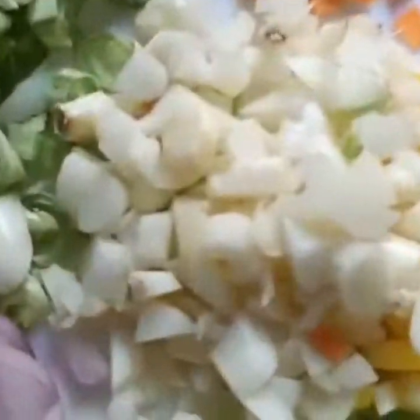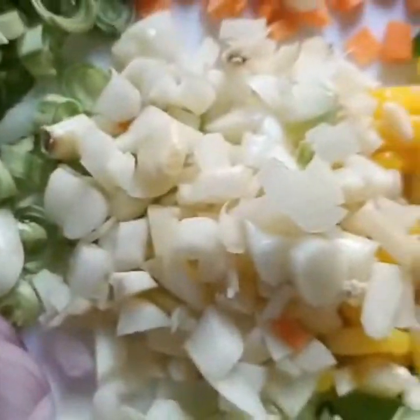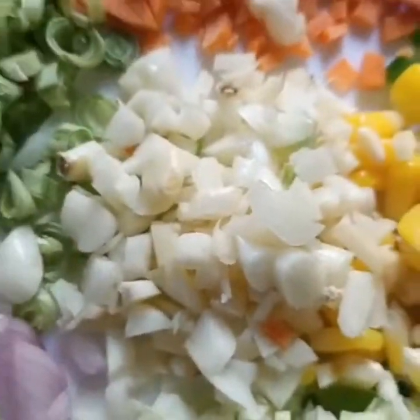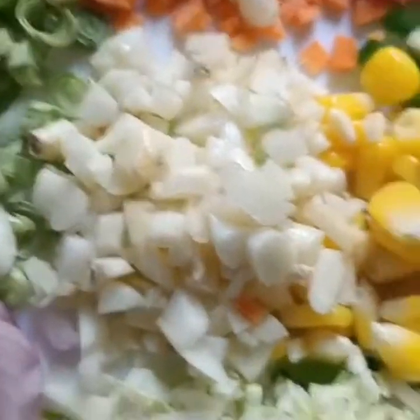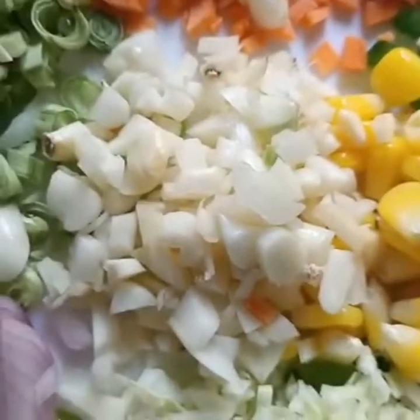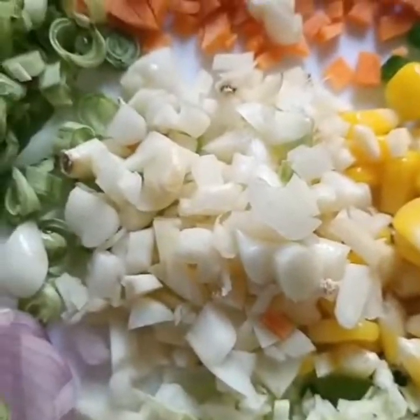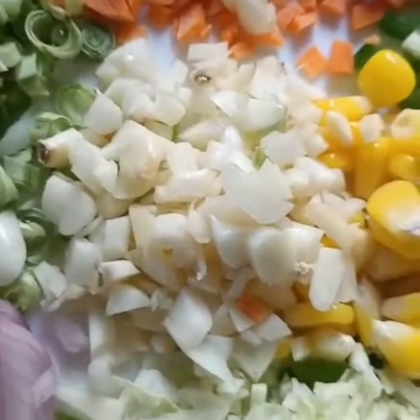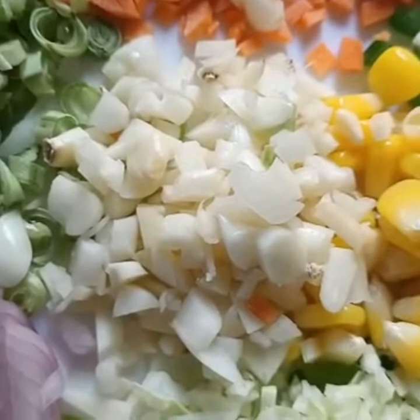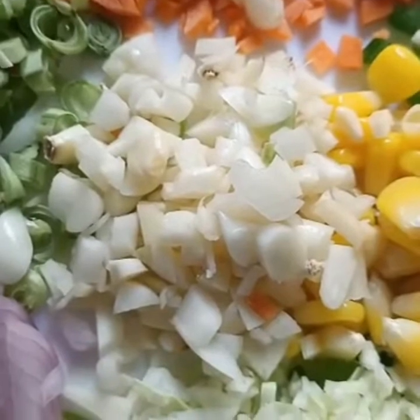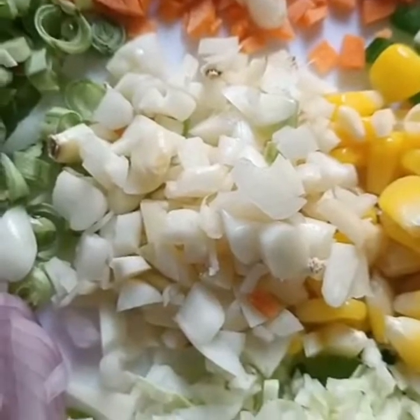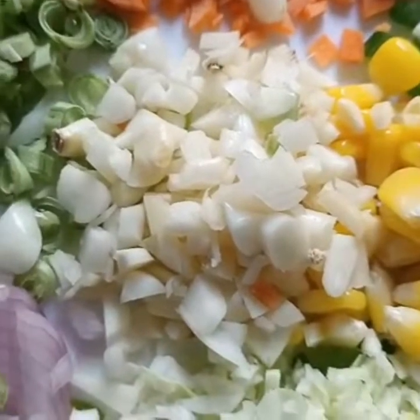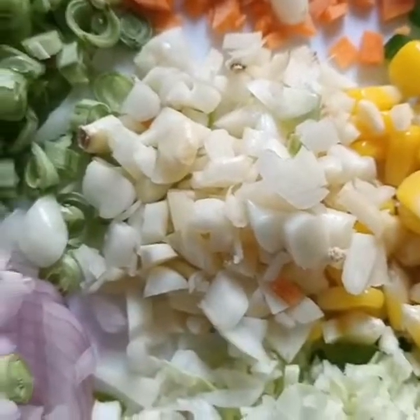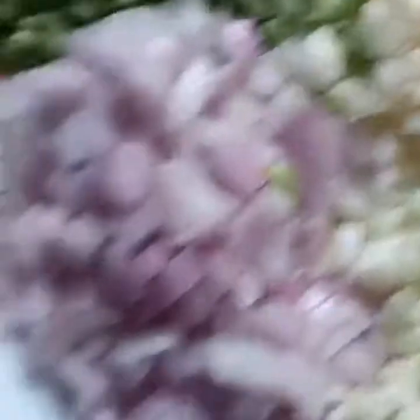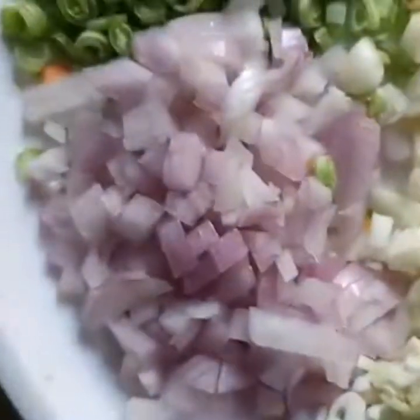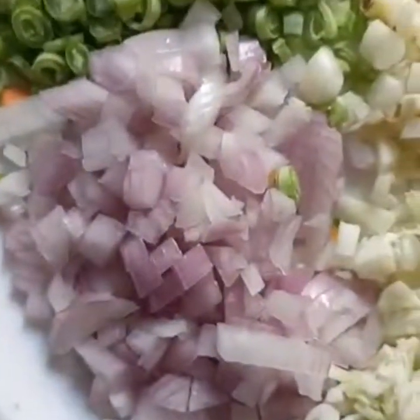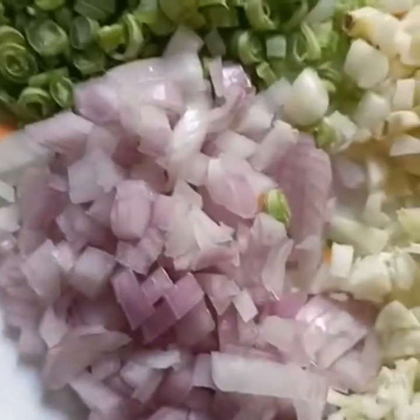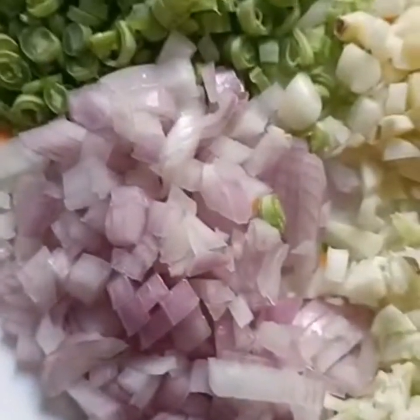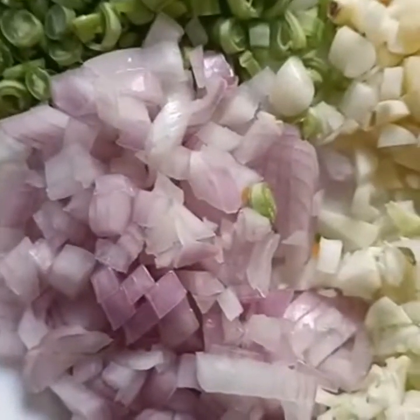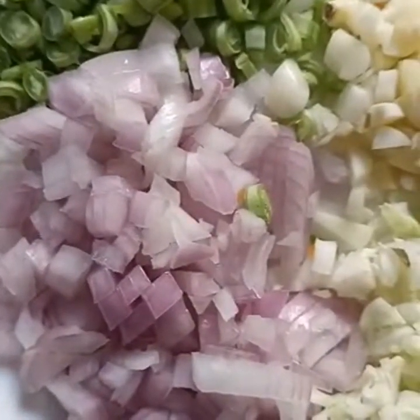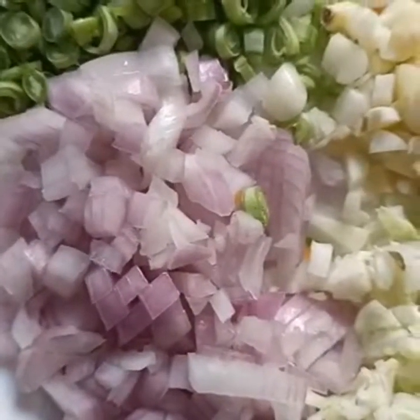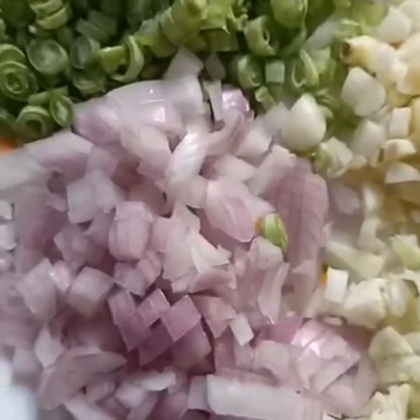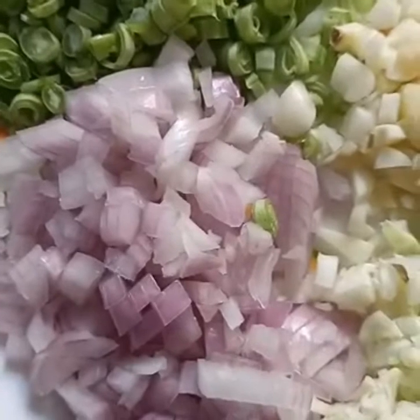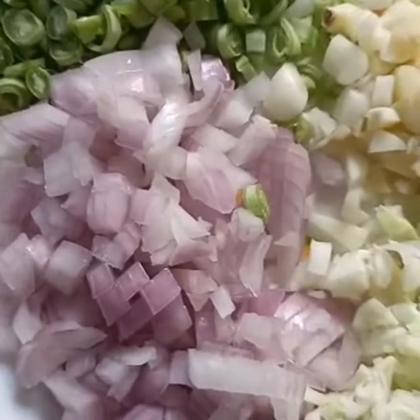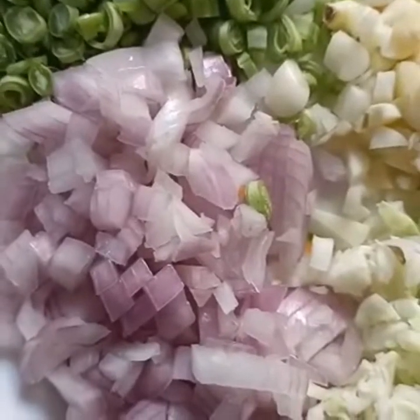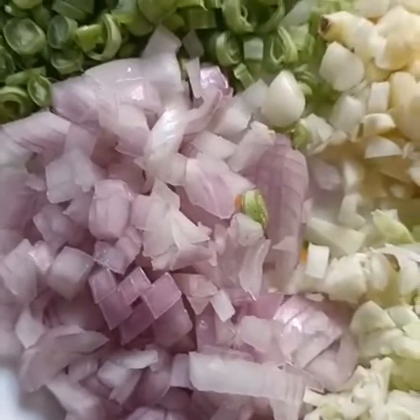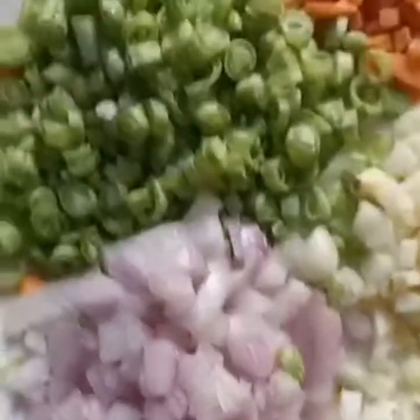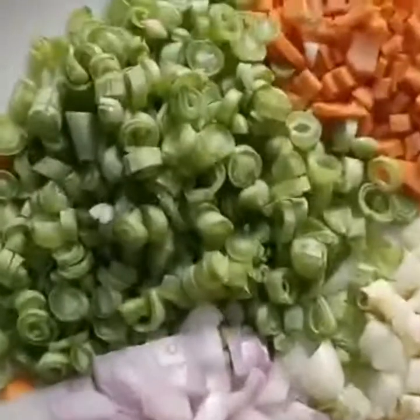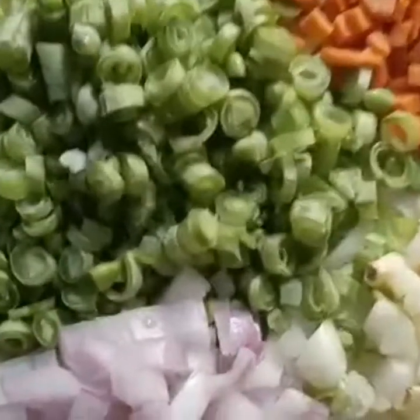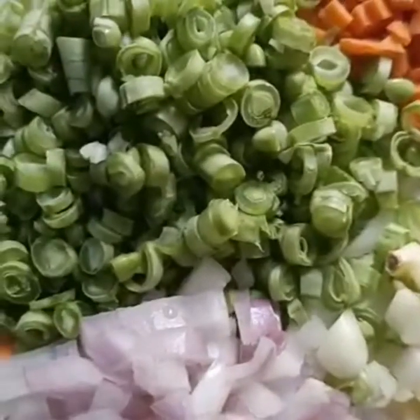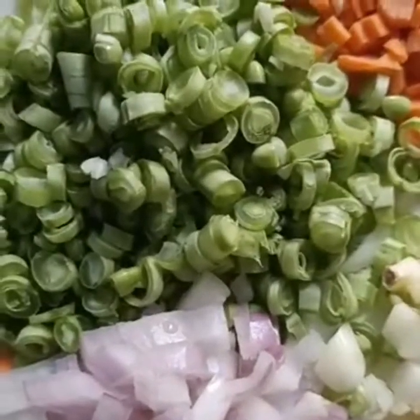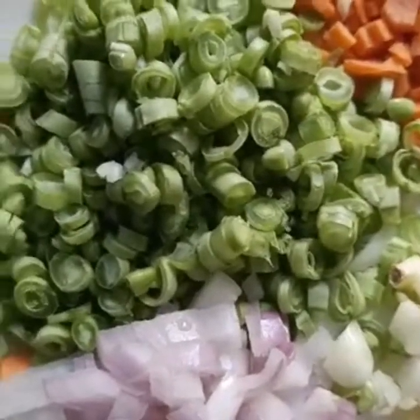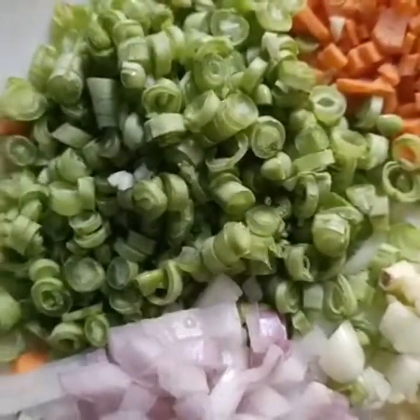I am going to add garlic. I am going to add a medium size. I am going to add French beans.